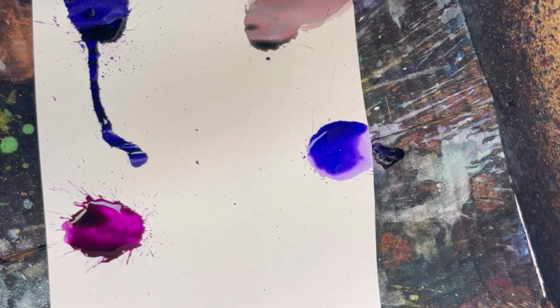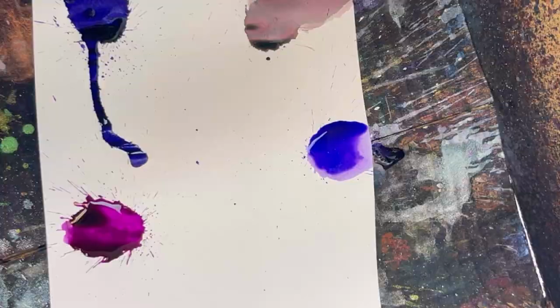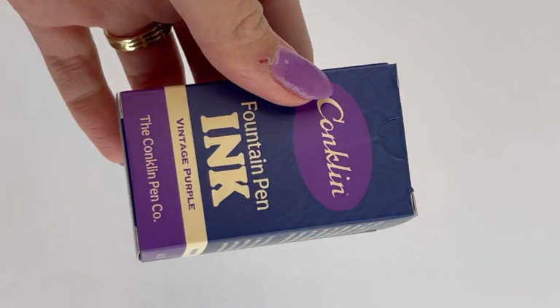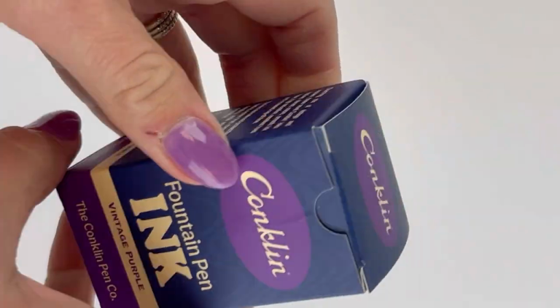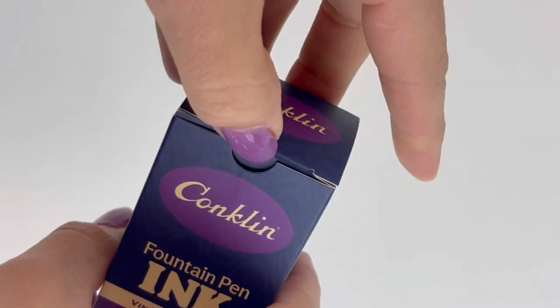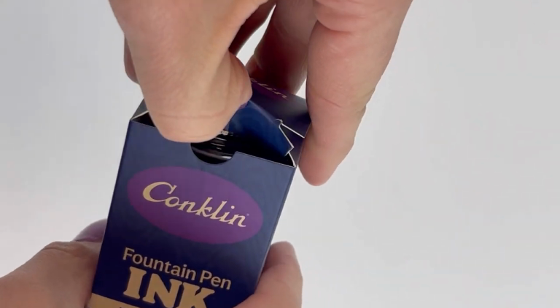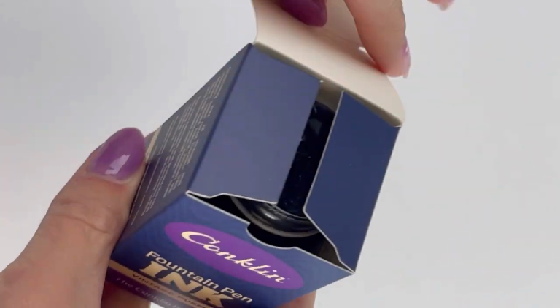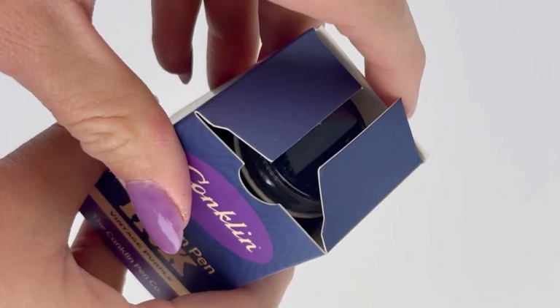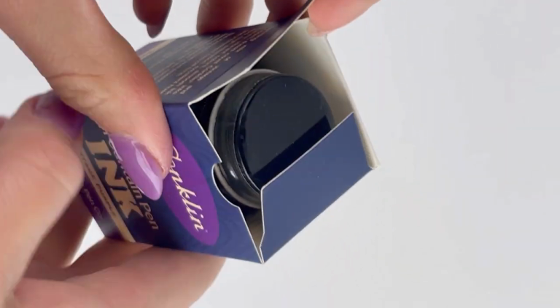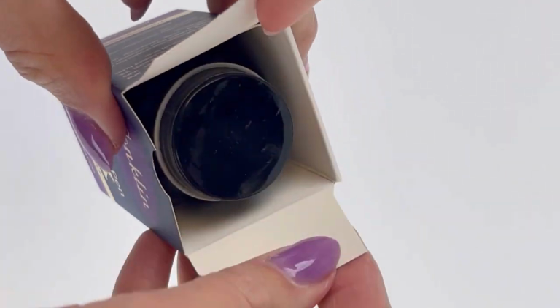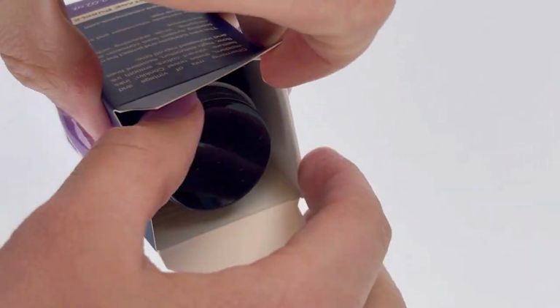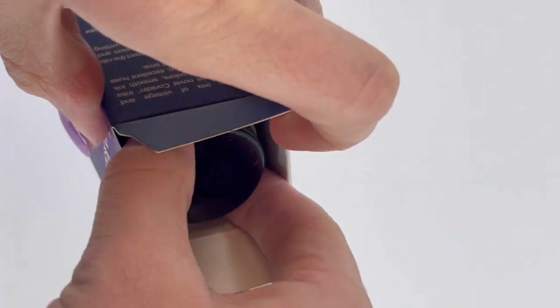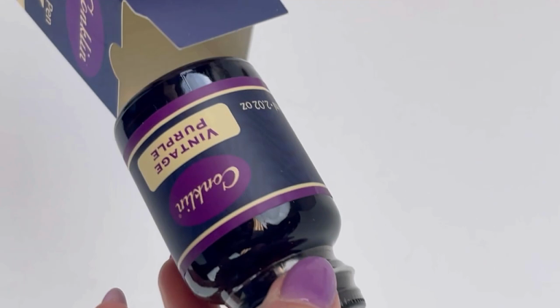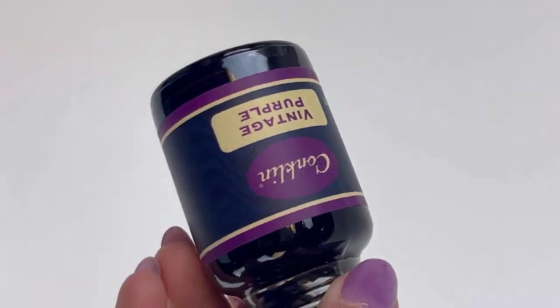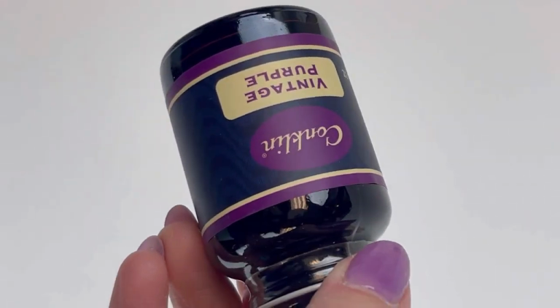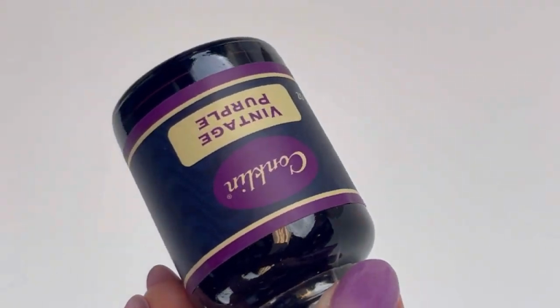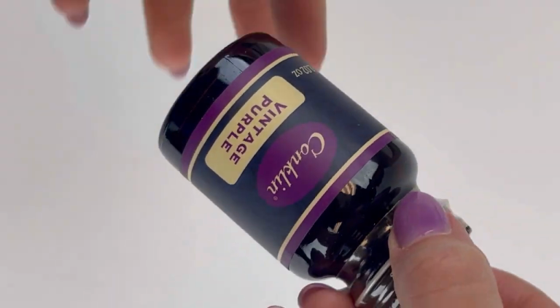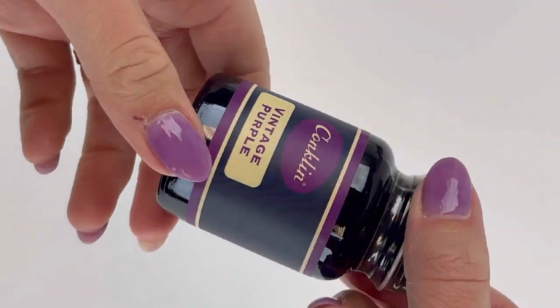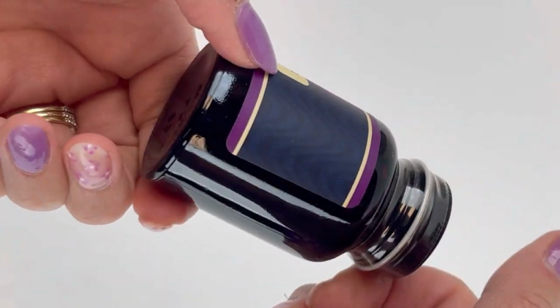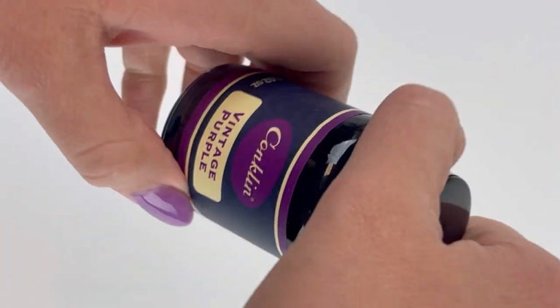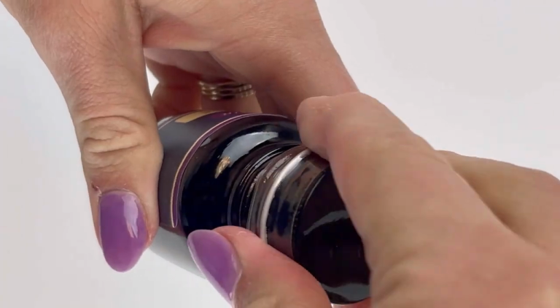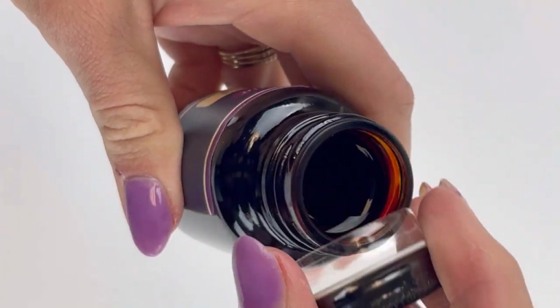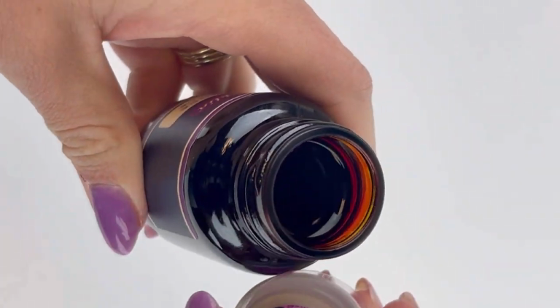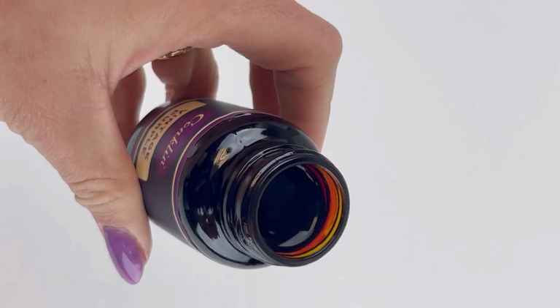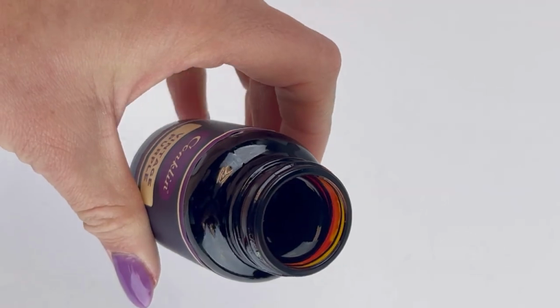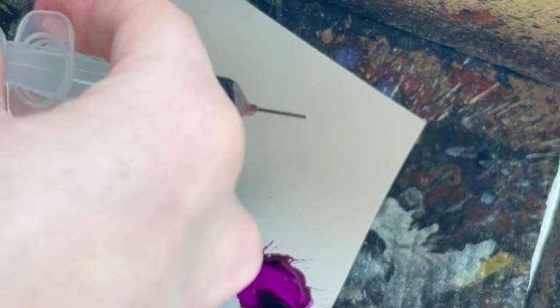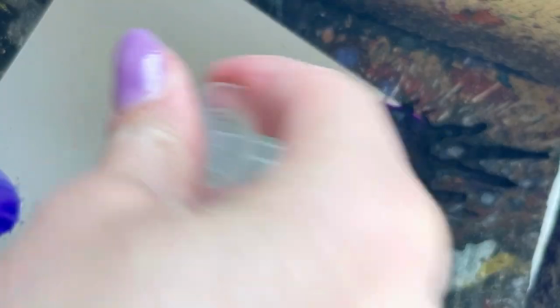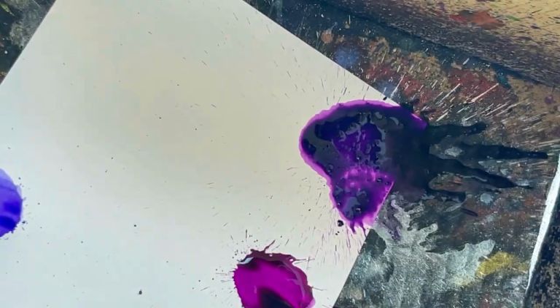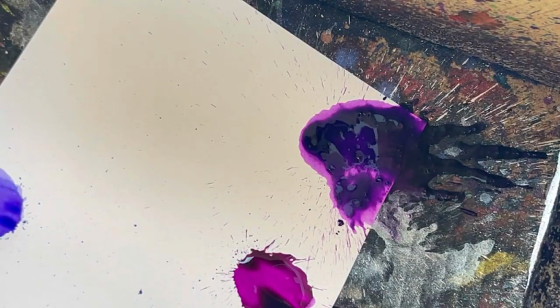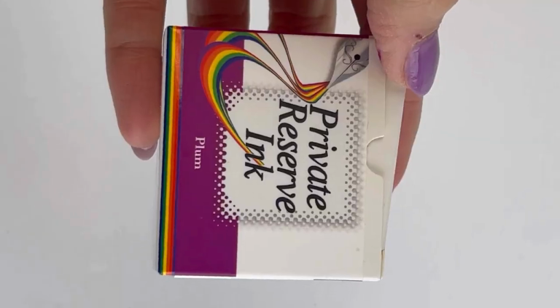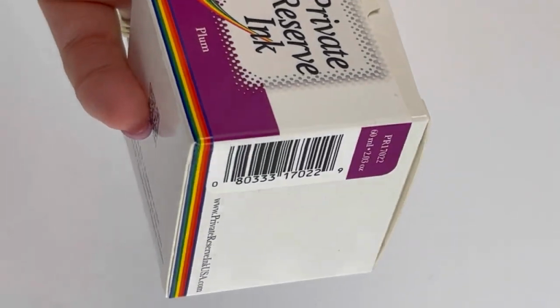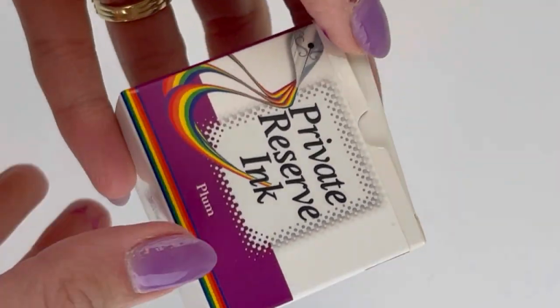After the Monteverde Purple Mist ink, we're also going to take a look at a Conklin — it's the Conklin Vintage Purple ink. The Vintage ink collection Conklin released last year in 2022. I love their bottles, I love the look; the vintage look really draws me in.